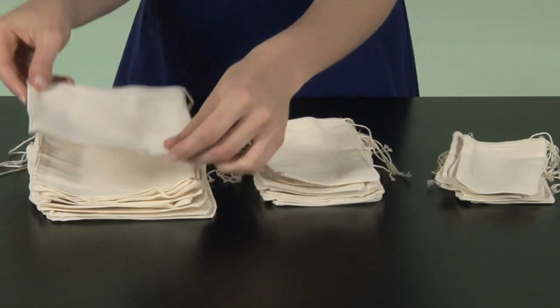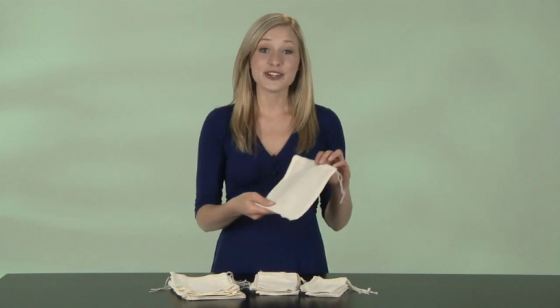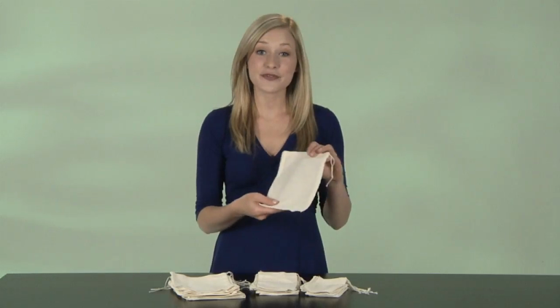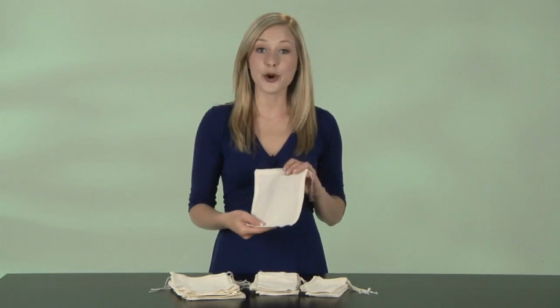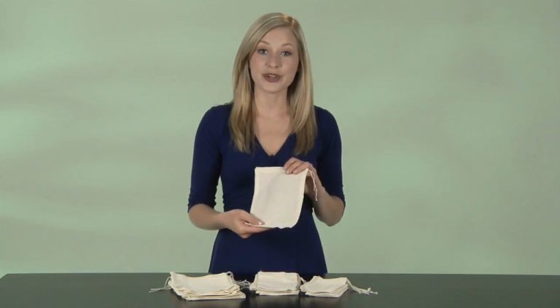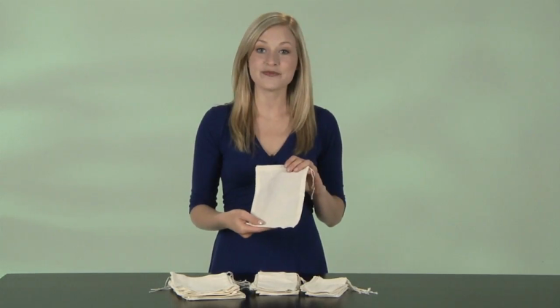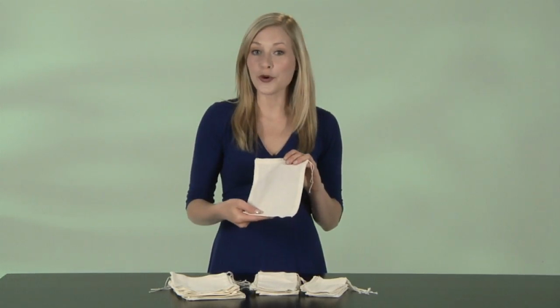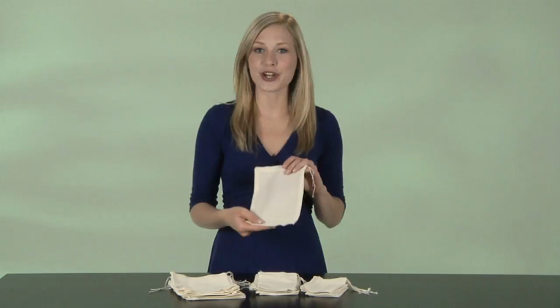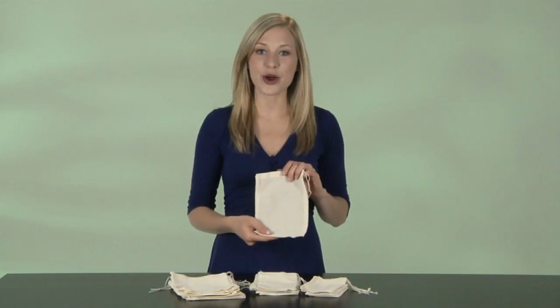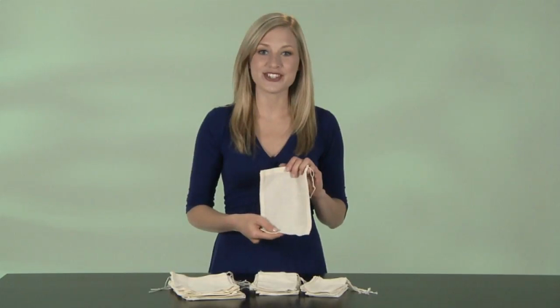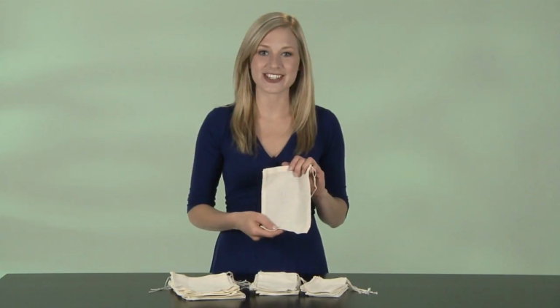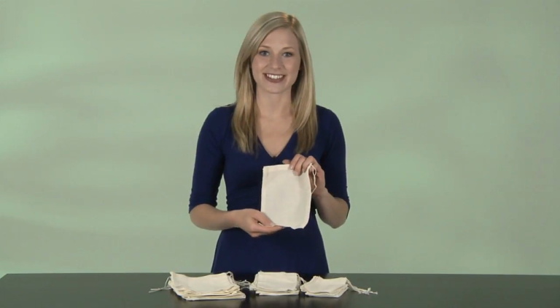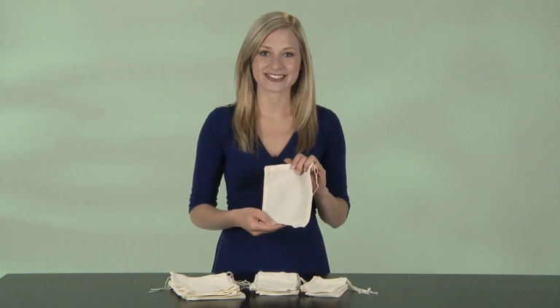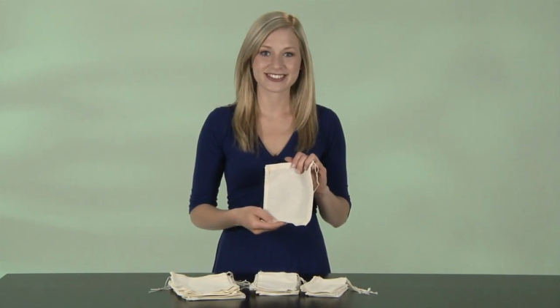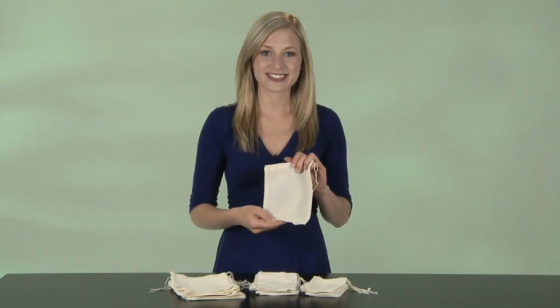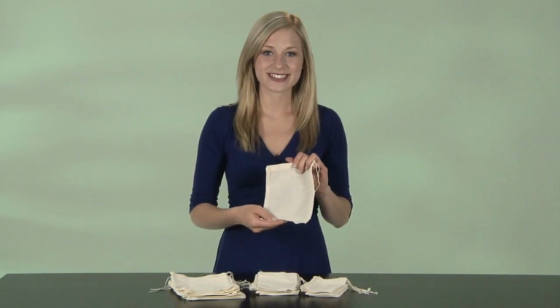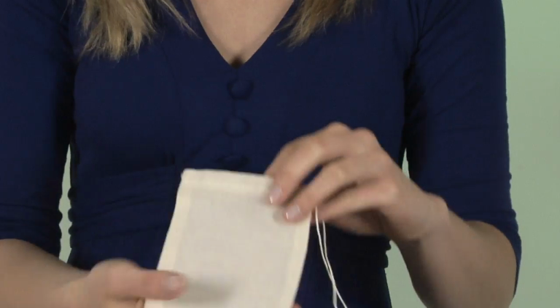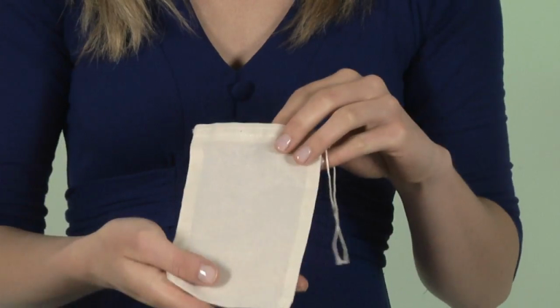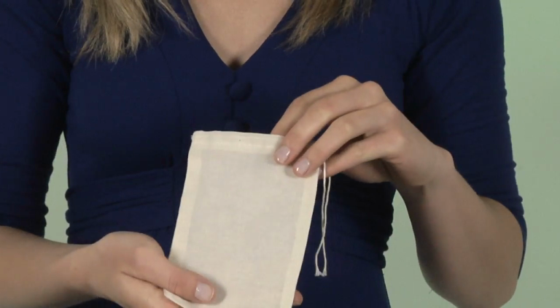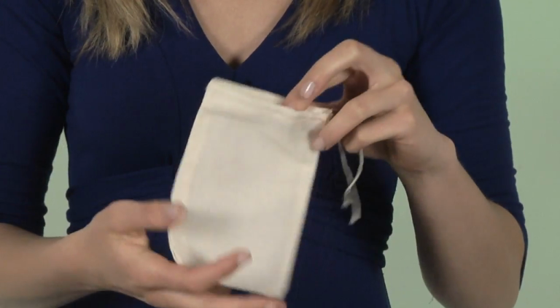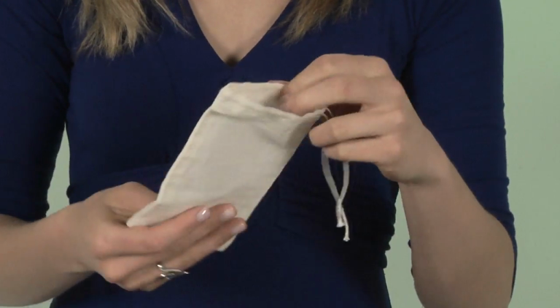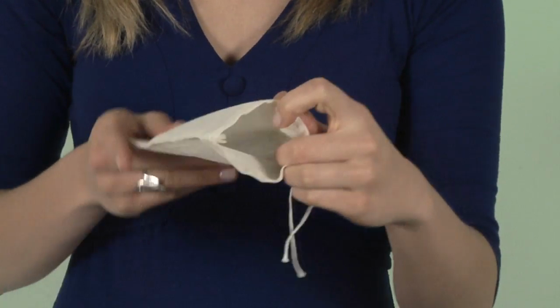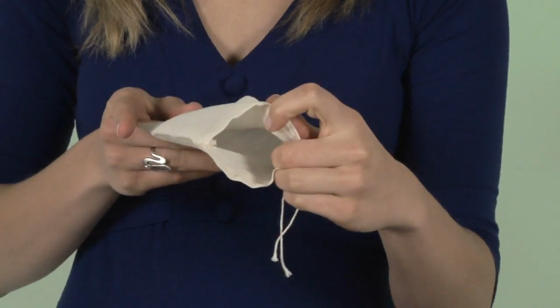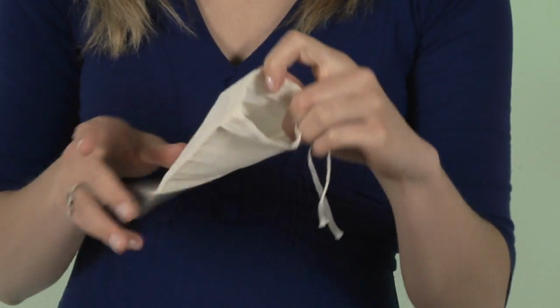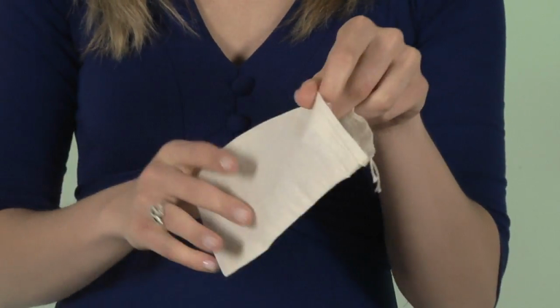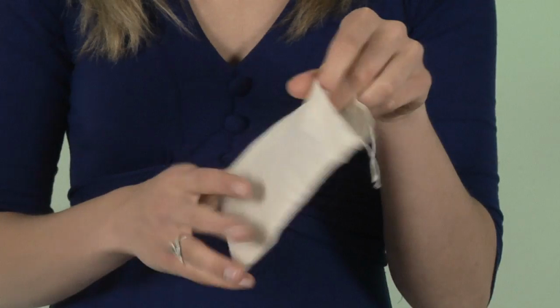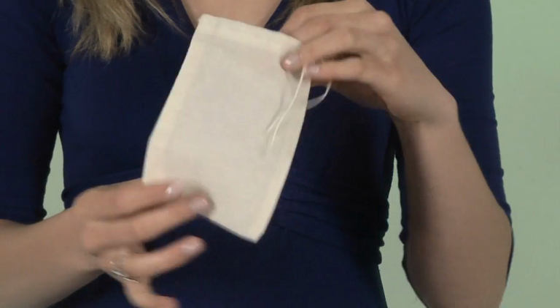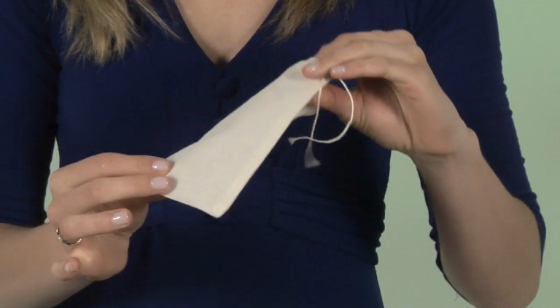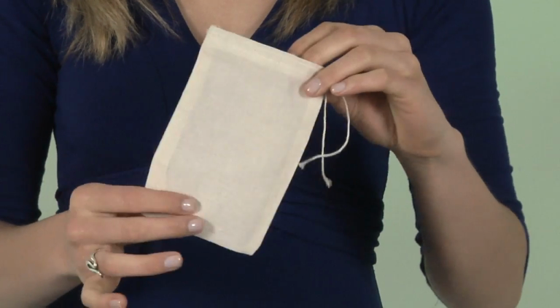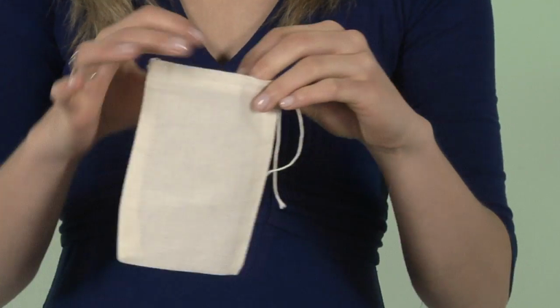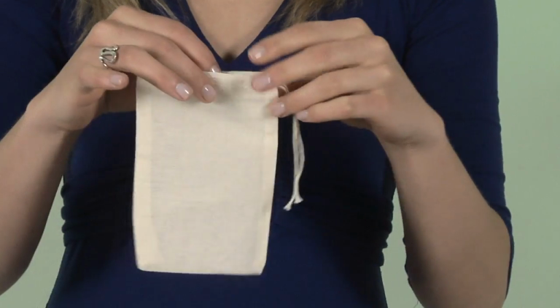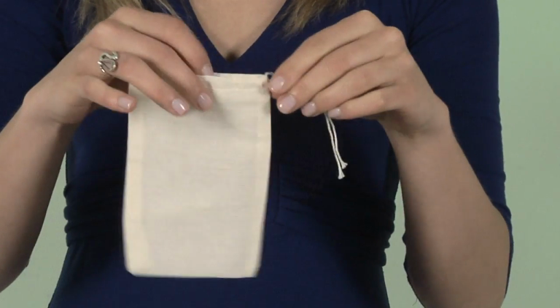Use them for potpourri or for an impromptu sachet. The bags may be brewed with and then emptied, washed, dried, and reused.